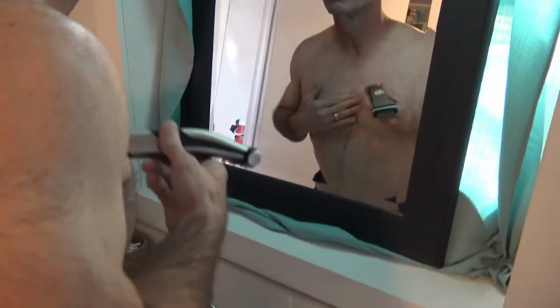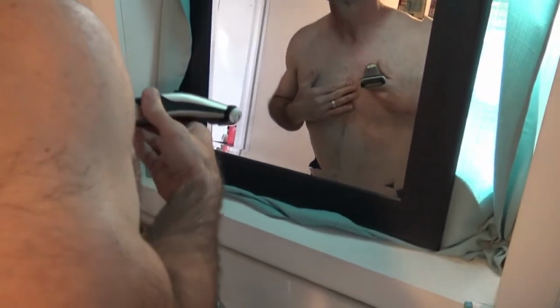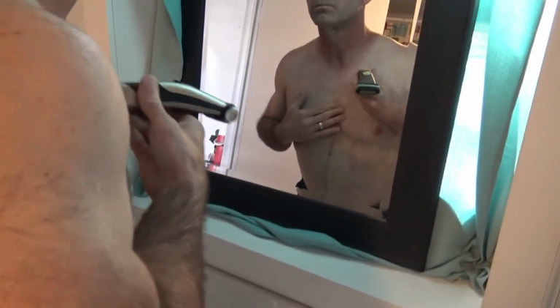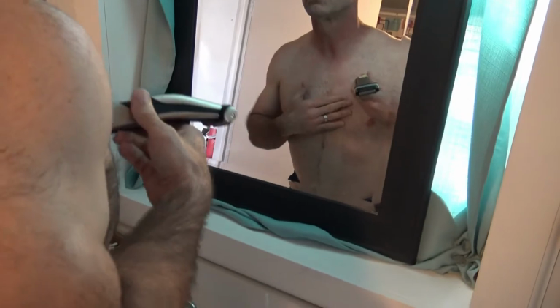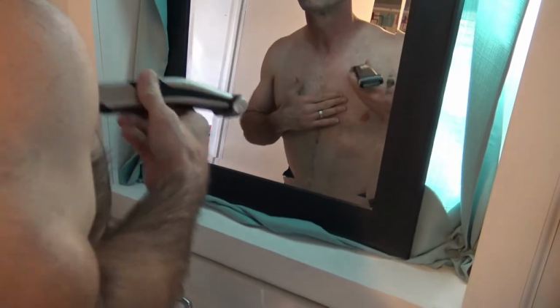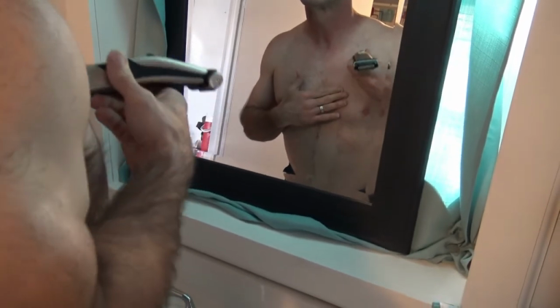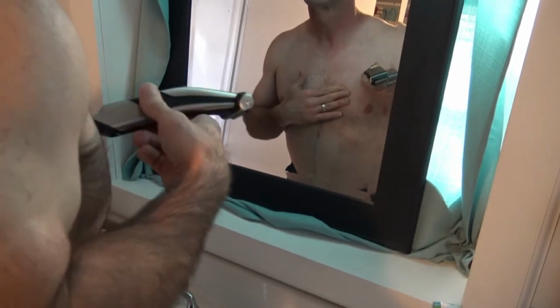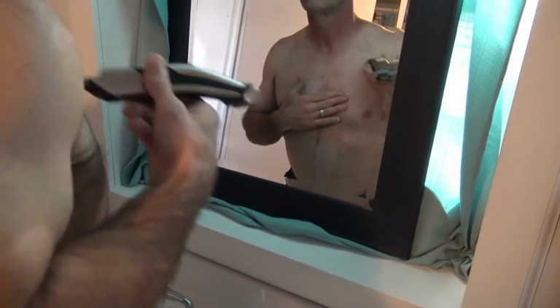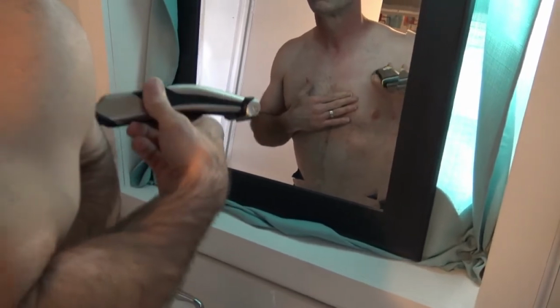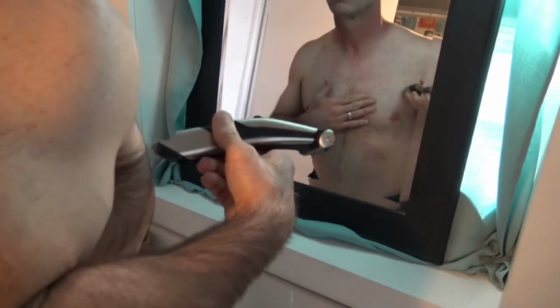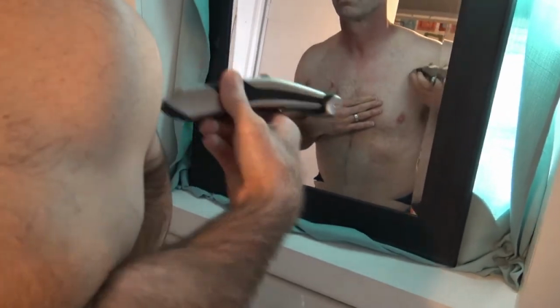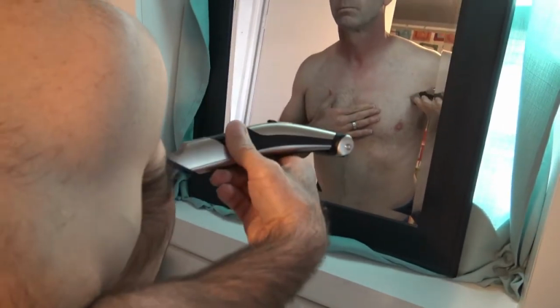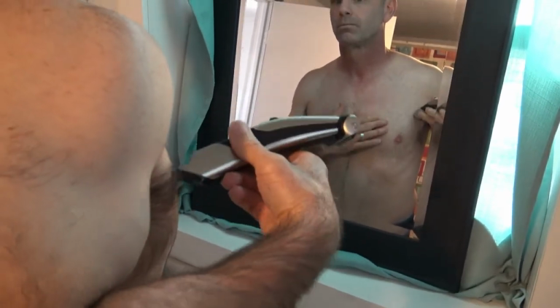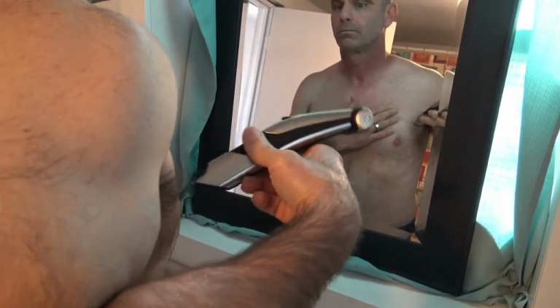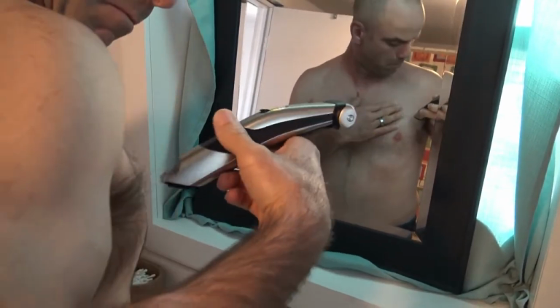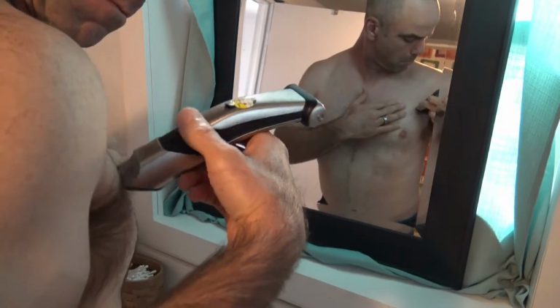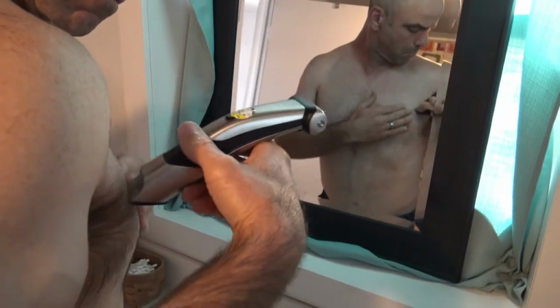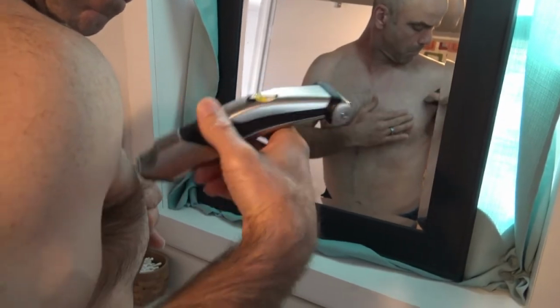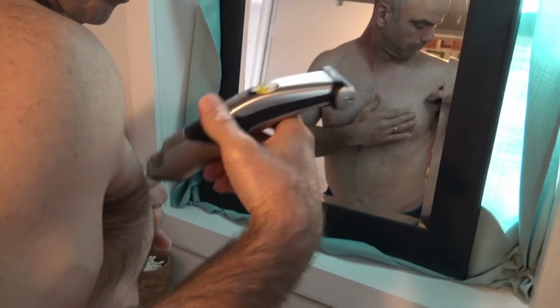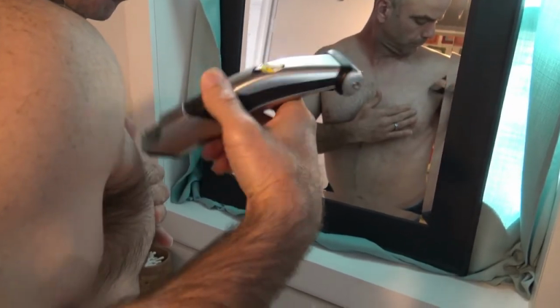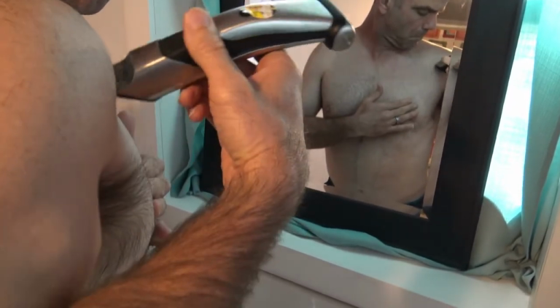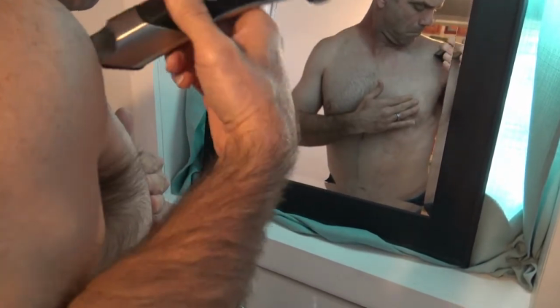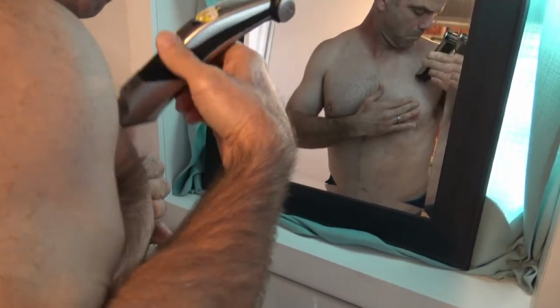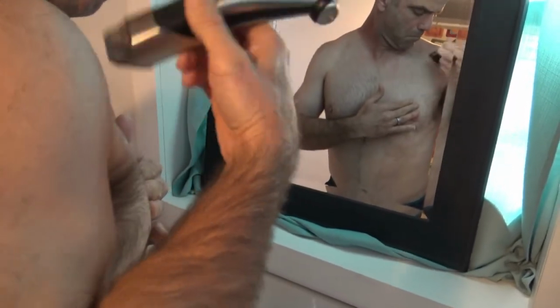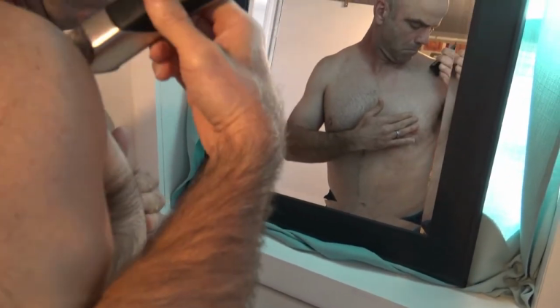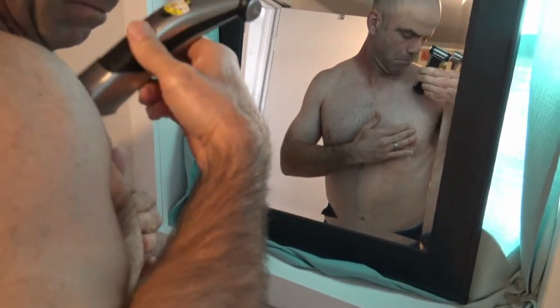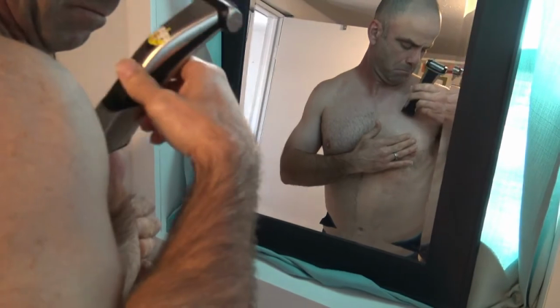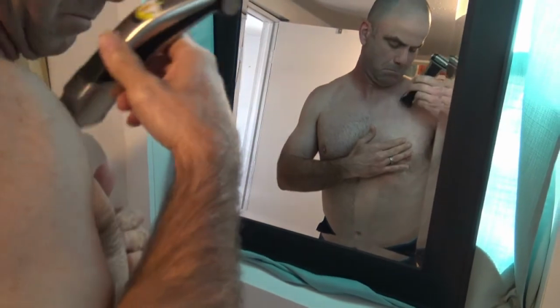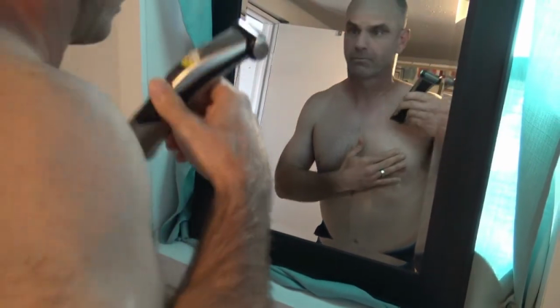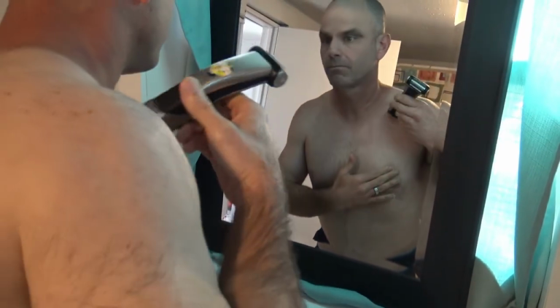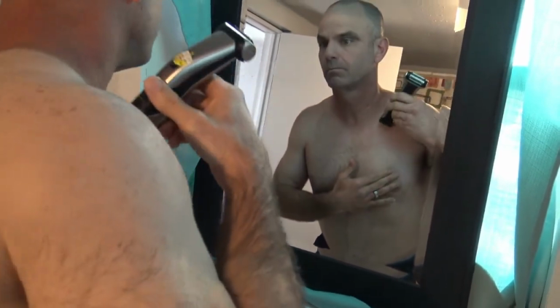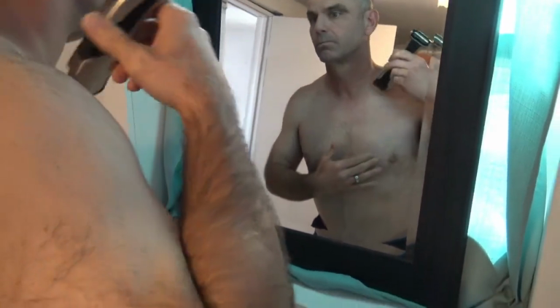Anyways, you get the drift. The clipper part came out alright, but a normal set of dog clippers works better — though obviously they're not the all-in-one shaver like this one is. I'll go ahead and fast forward and show my dog clippers in action.